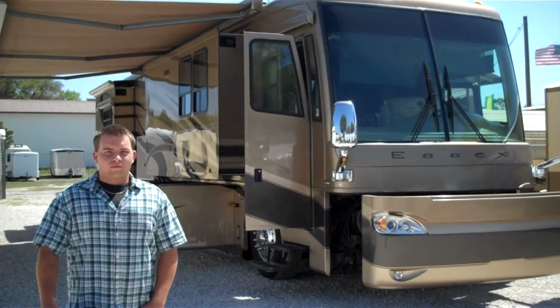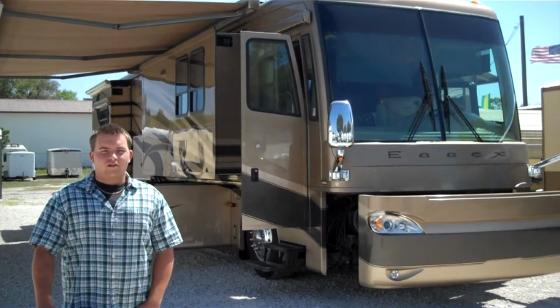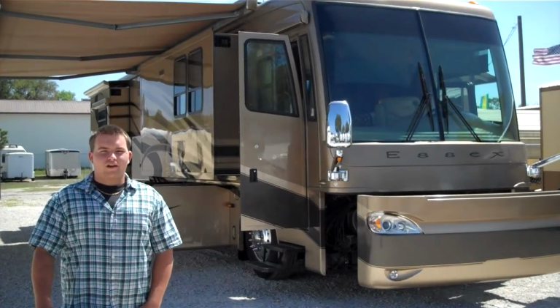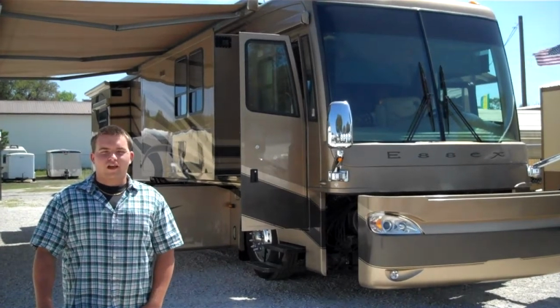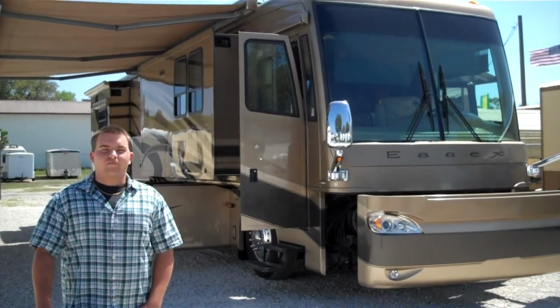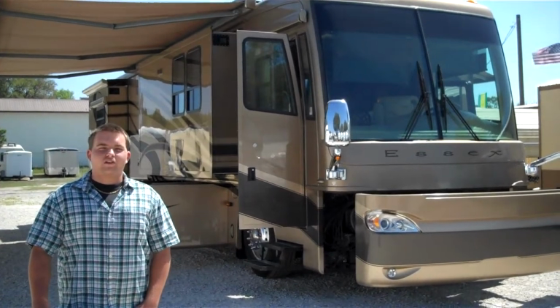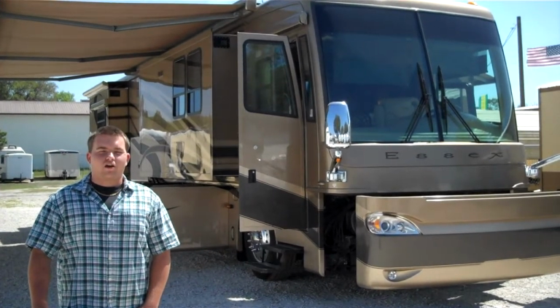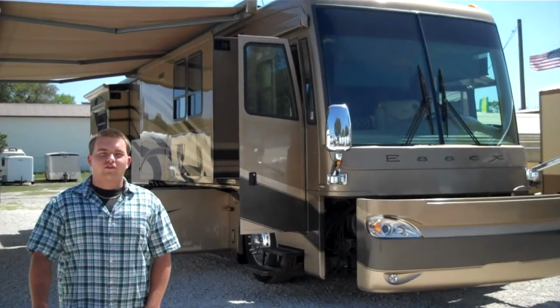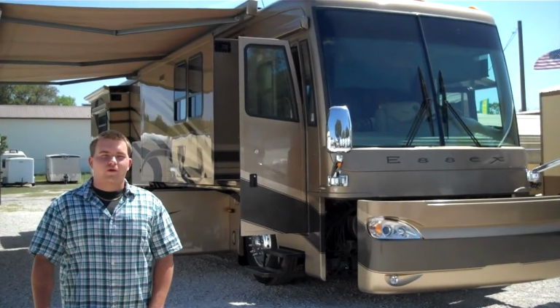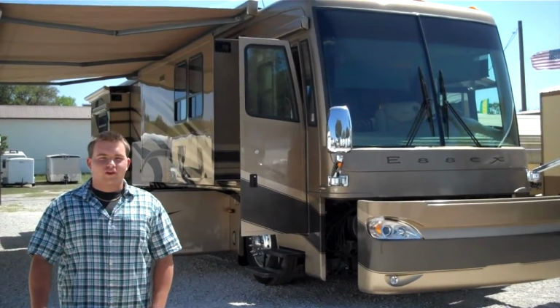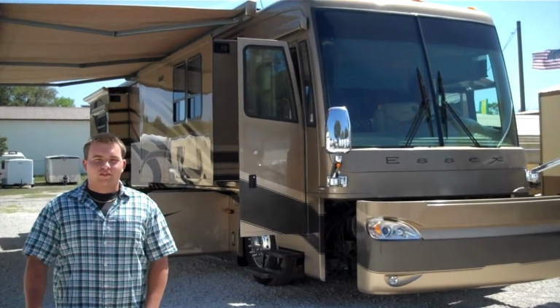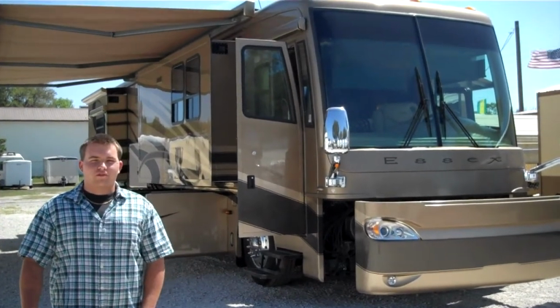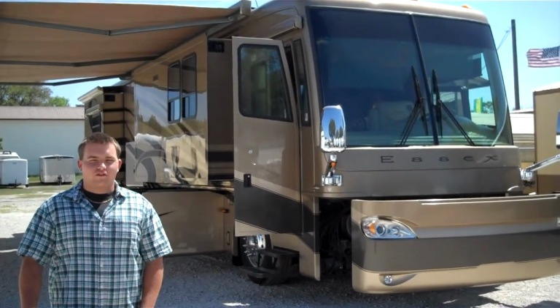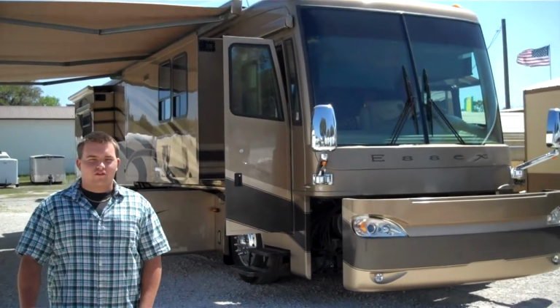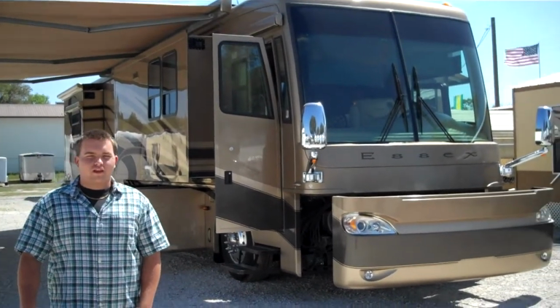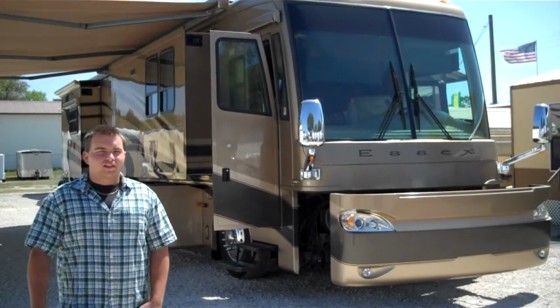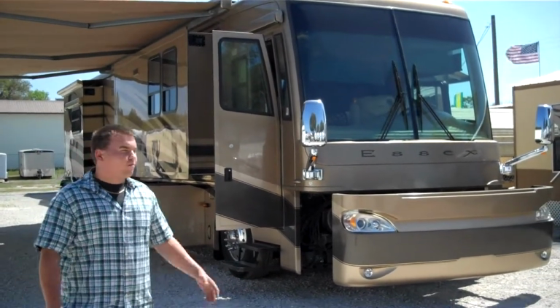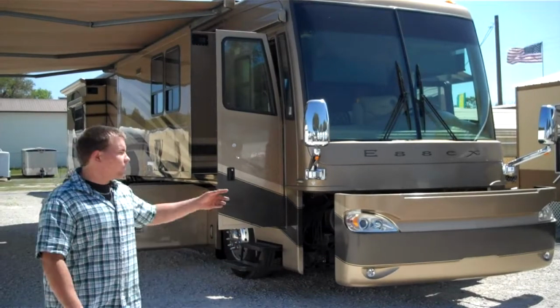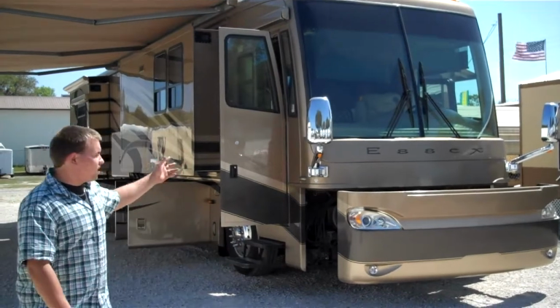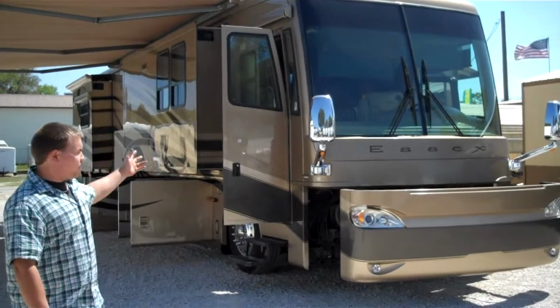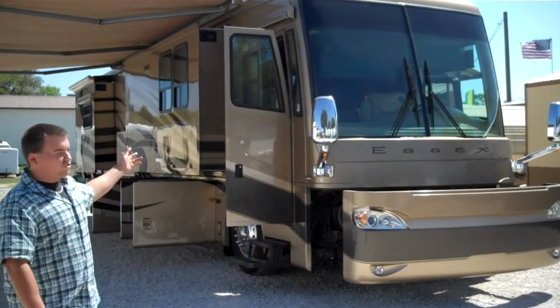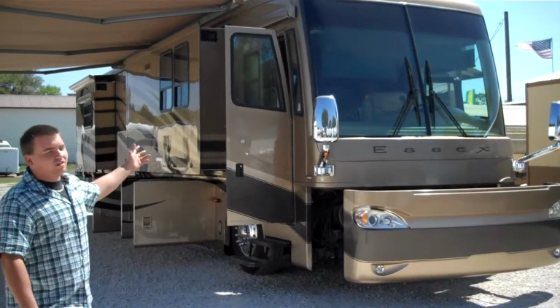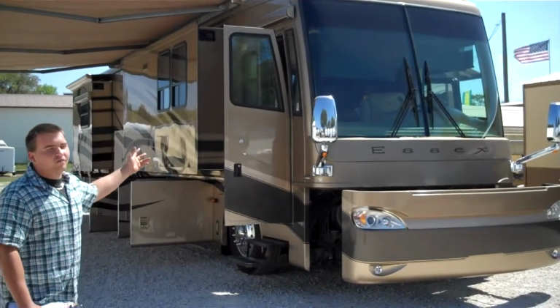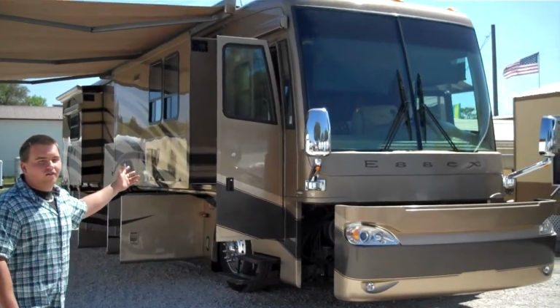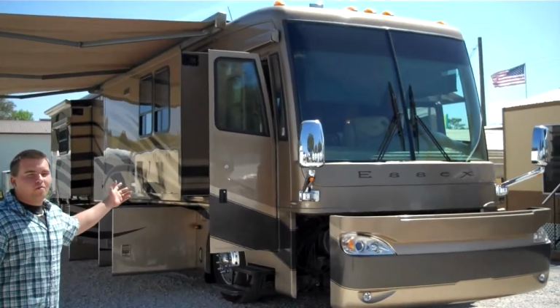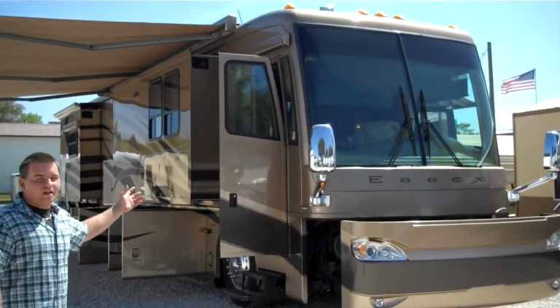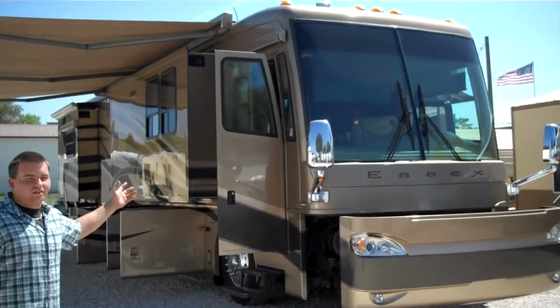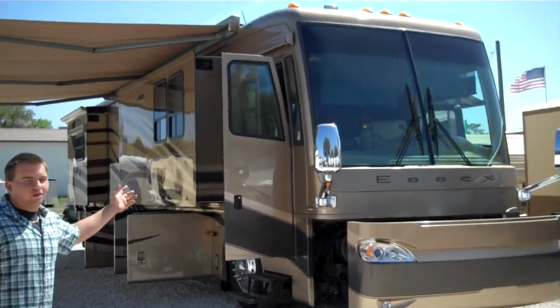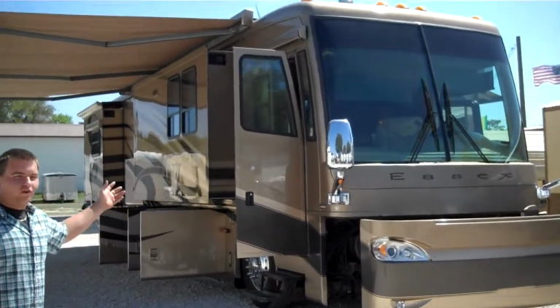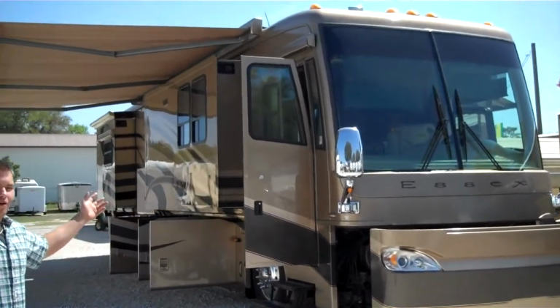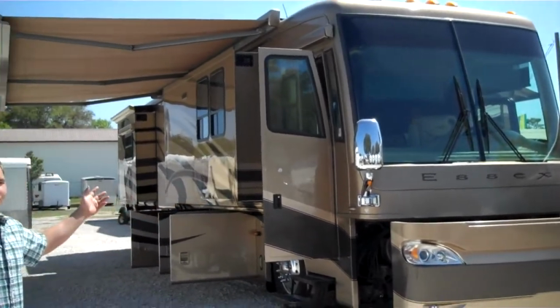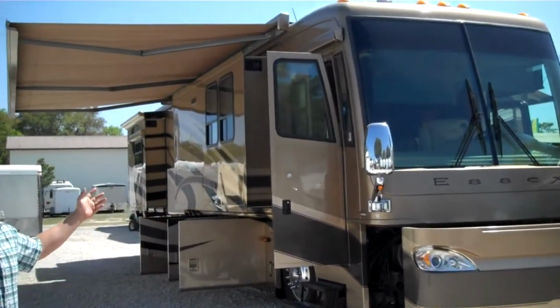Hello, my name is Evan Page with RV Swap Shop in Summerfield, Florida. Today we are going to talk about the 2005 Neumar S6 Model 4104.